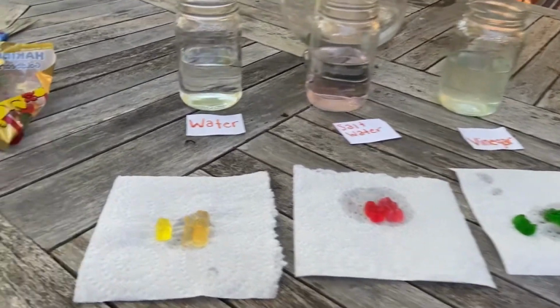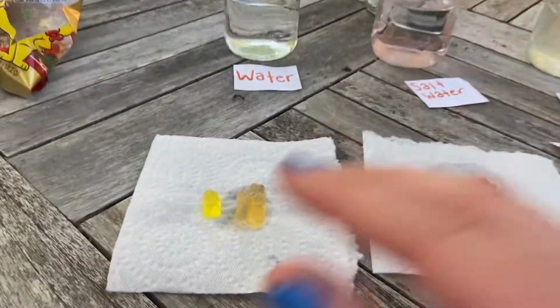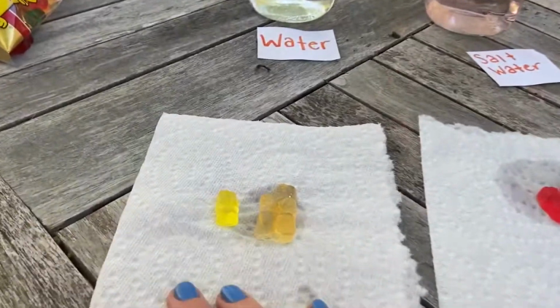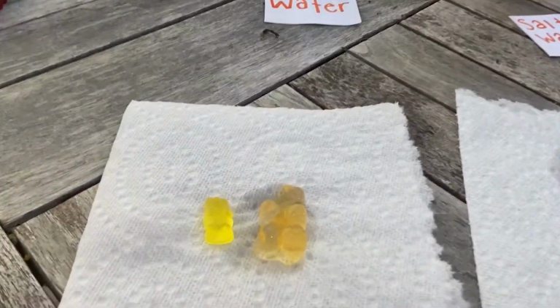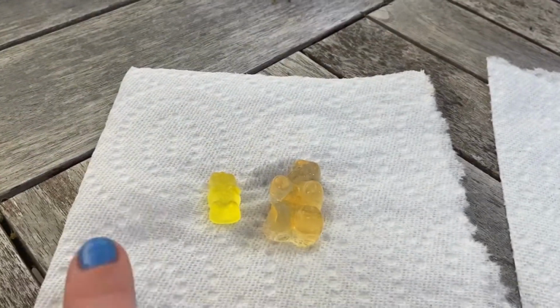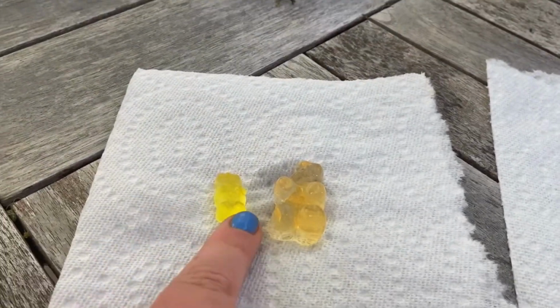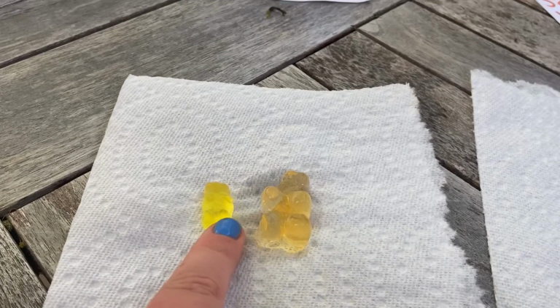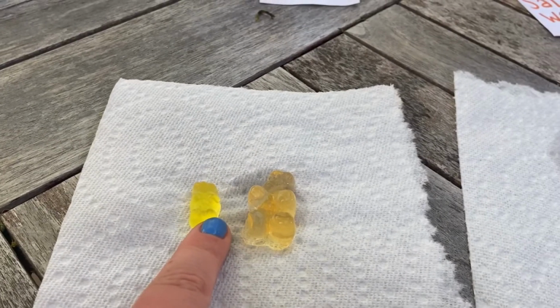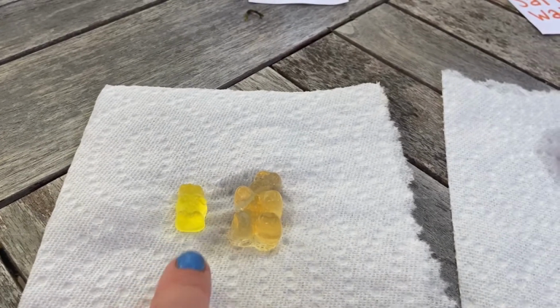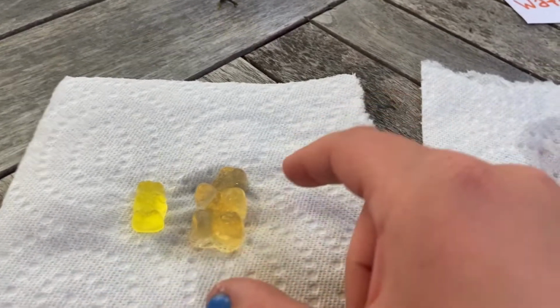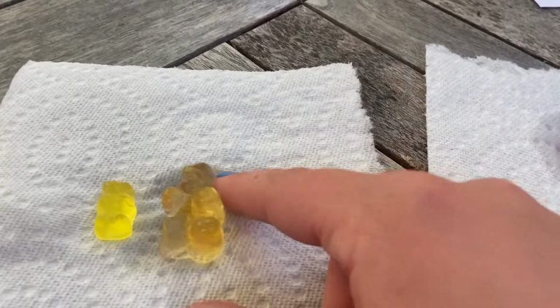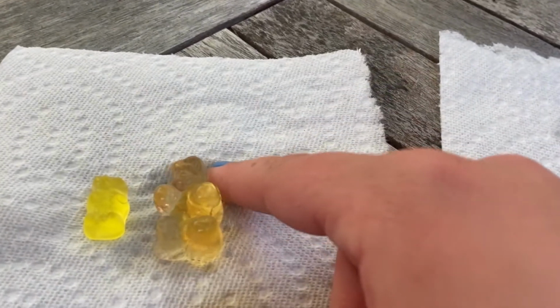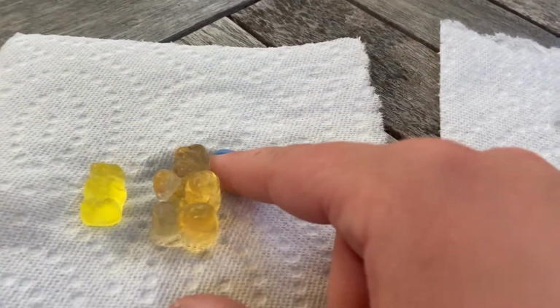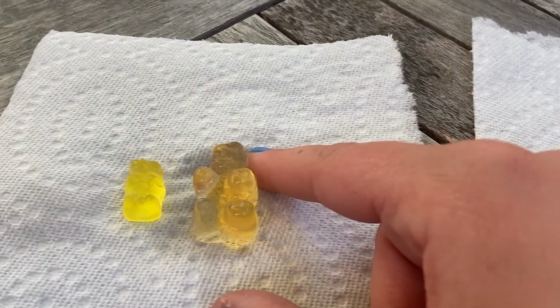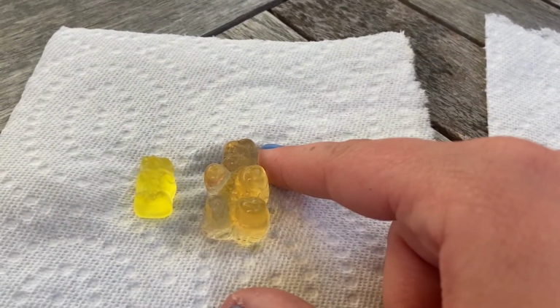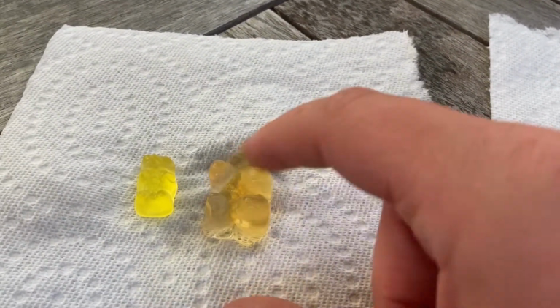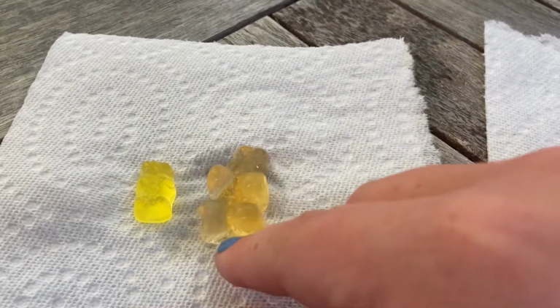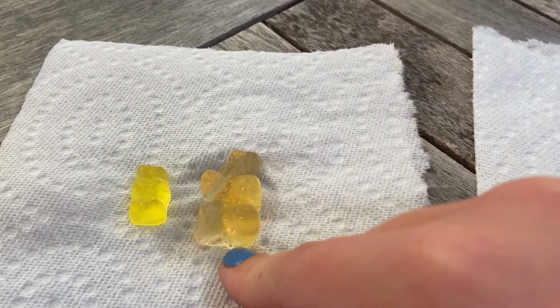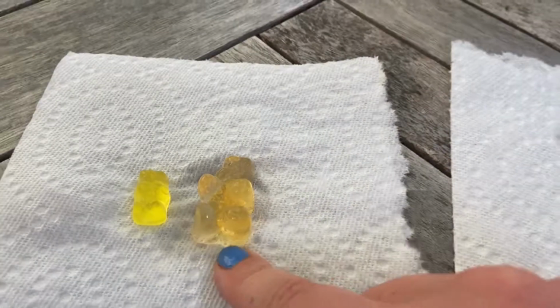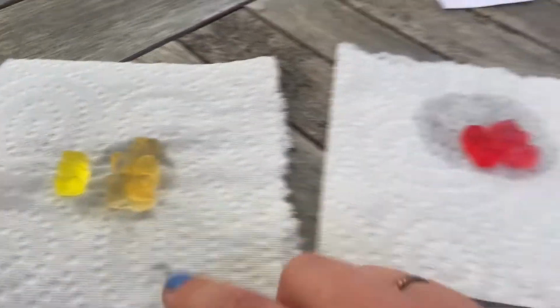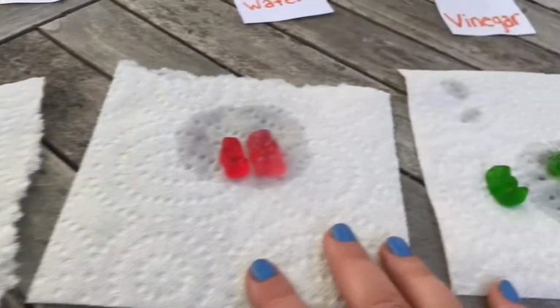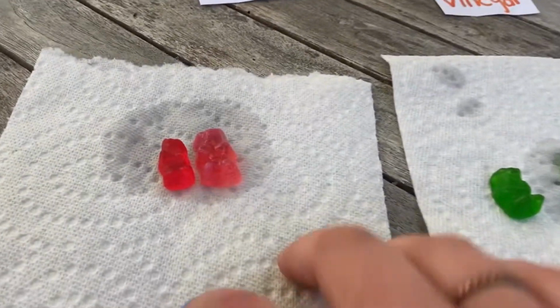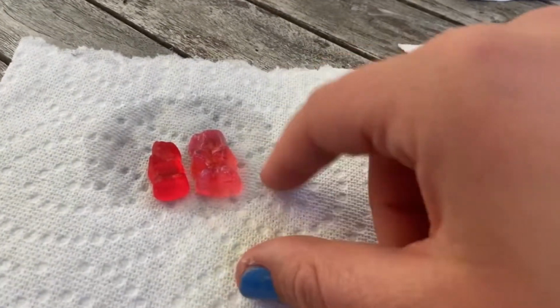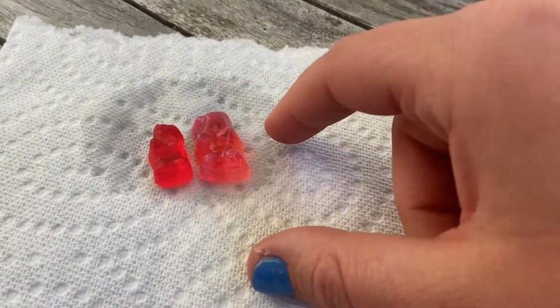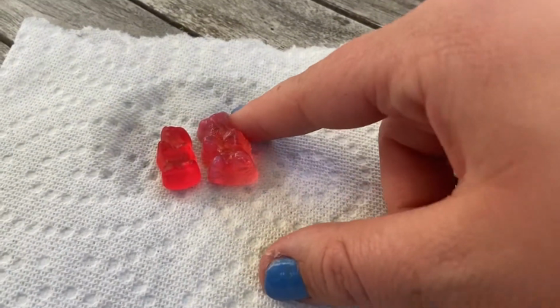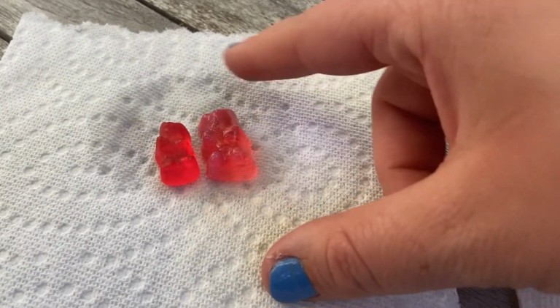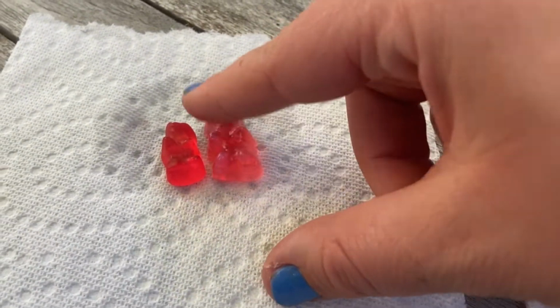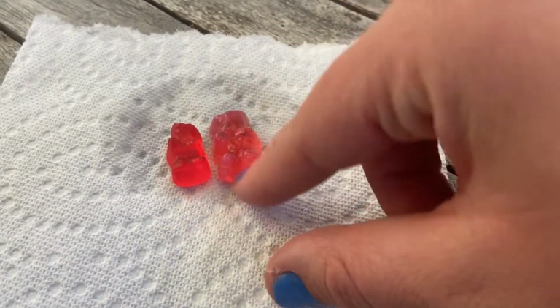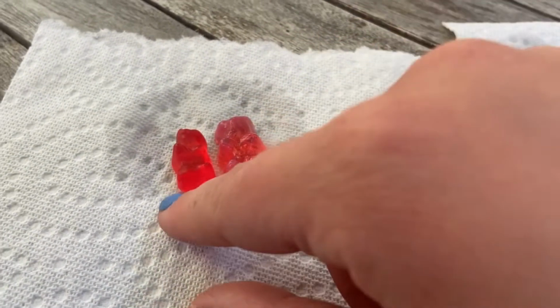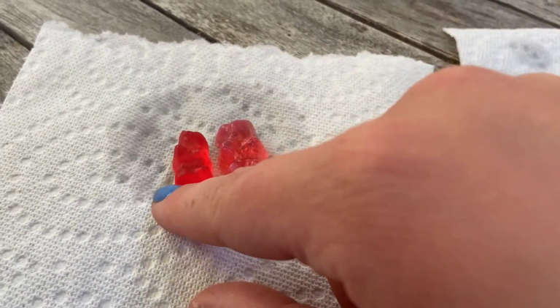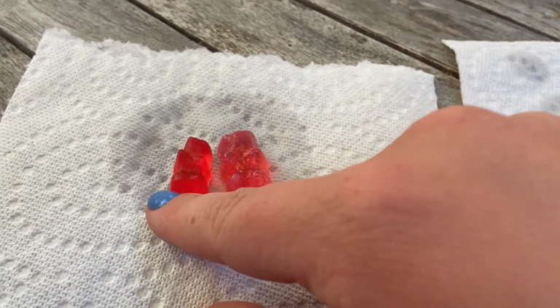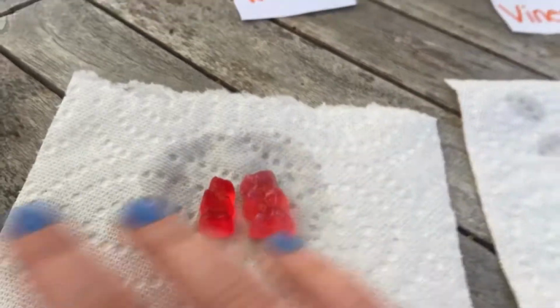The water mixture — this is our original gummy bear and this is the one that's been sitting in the glass of water, so it grew significantly. This is our saltwater mixture — it definitely grew but not as much as the water mixture.